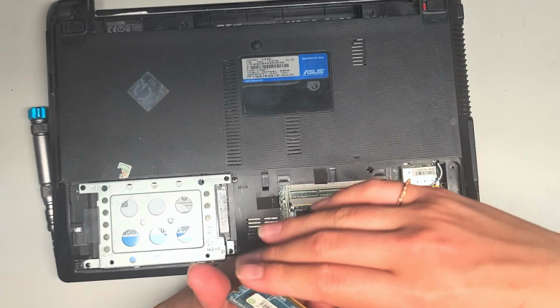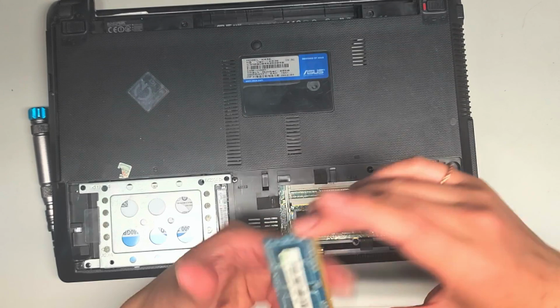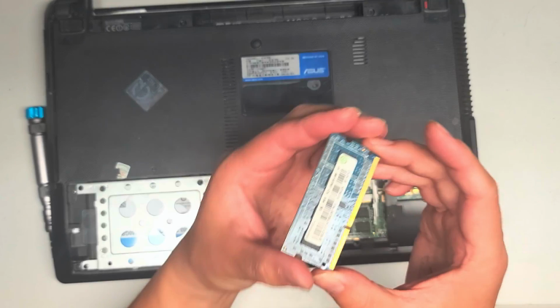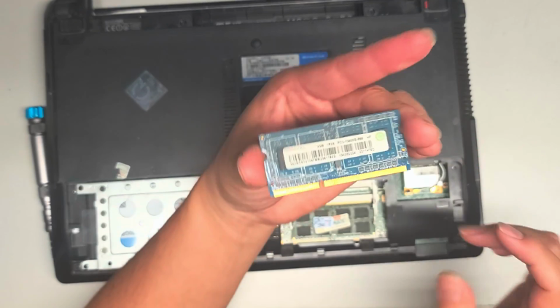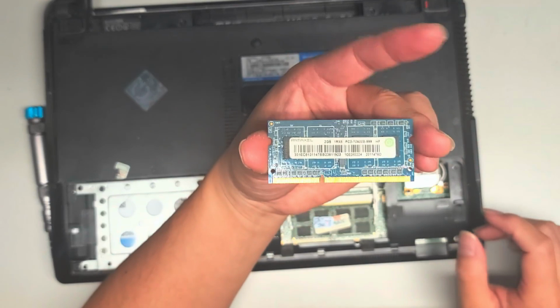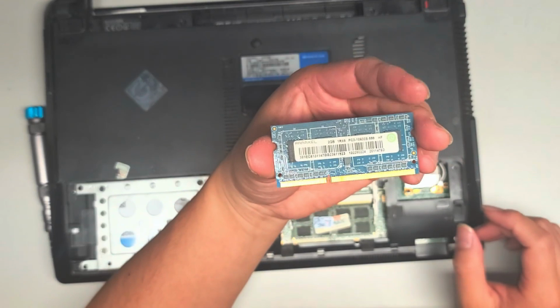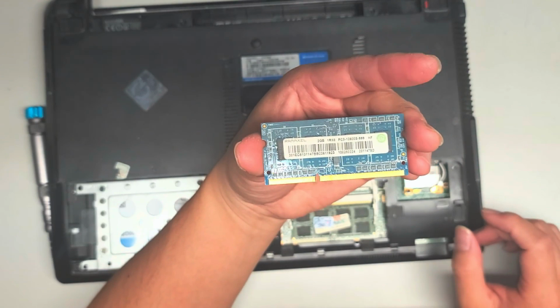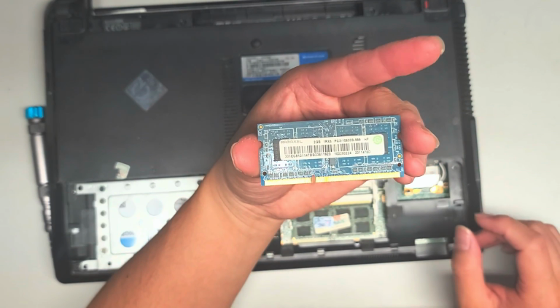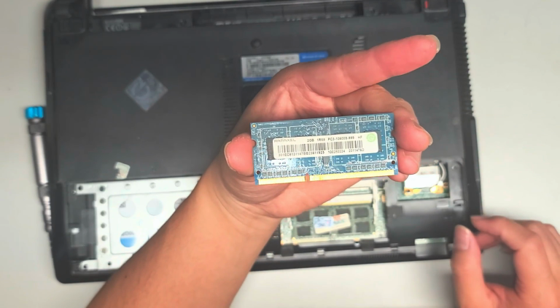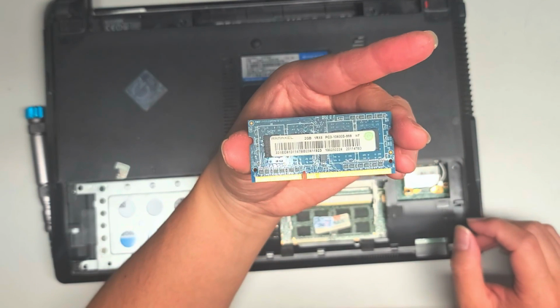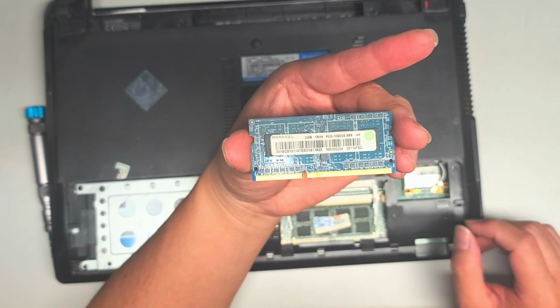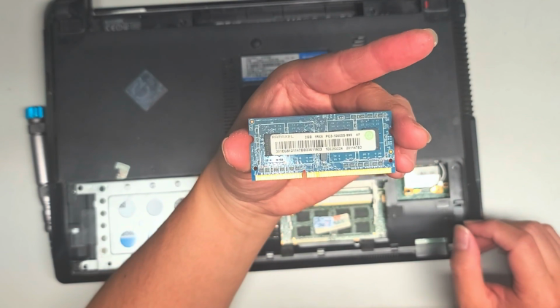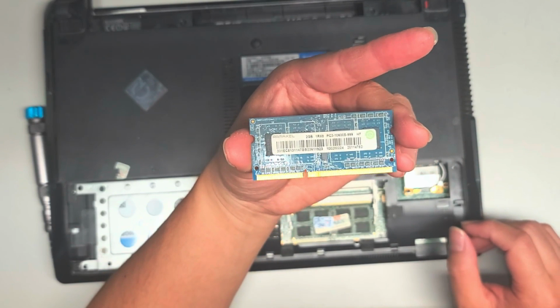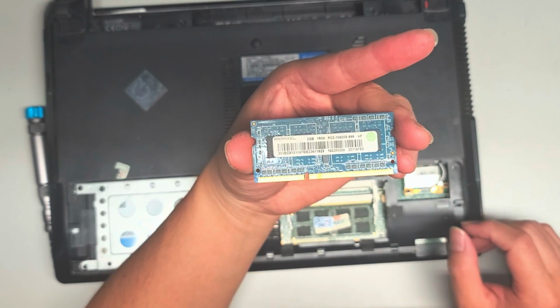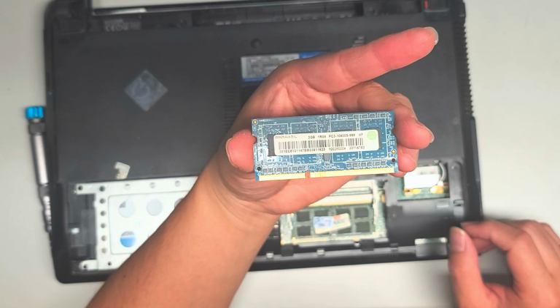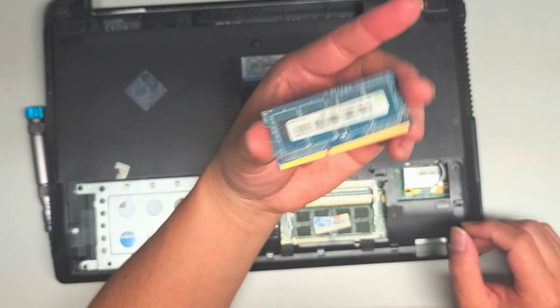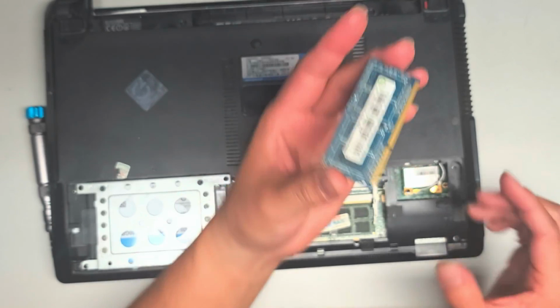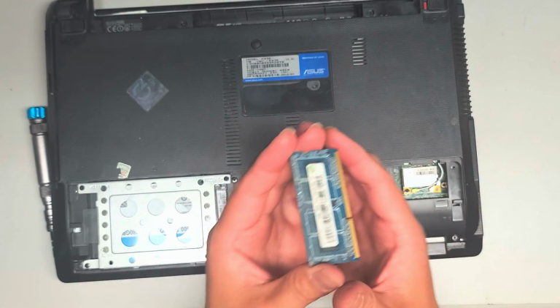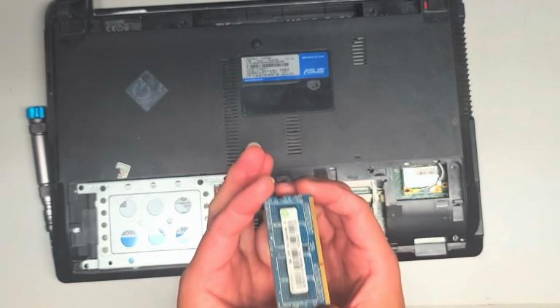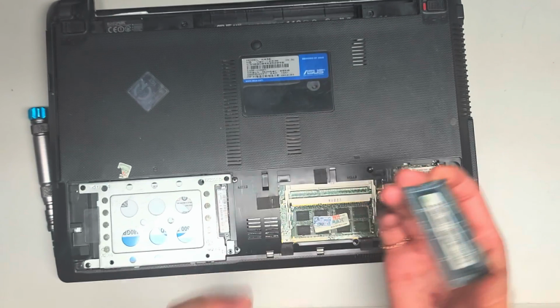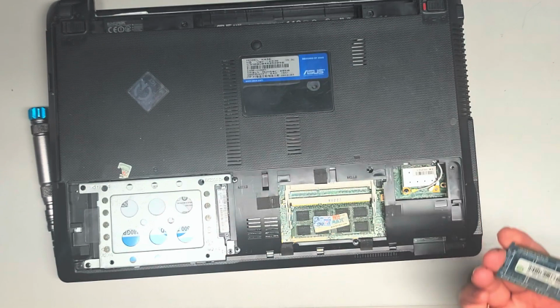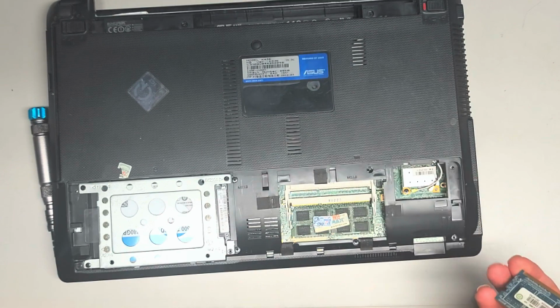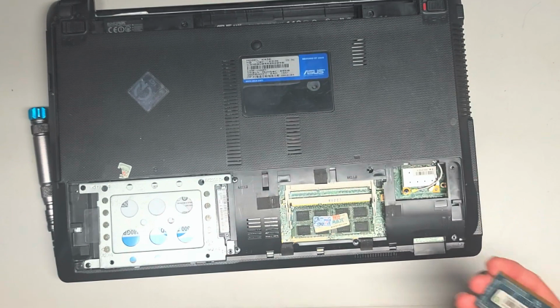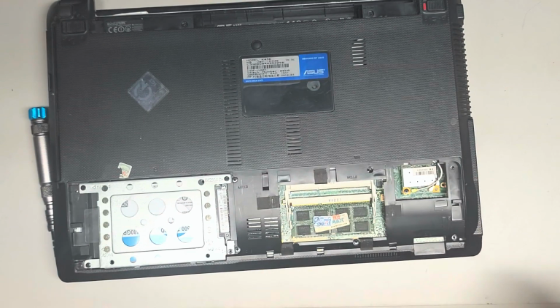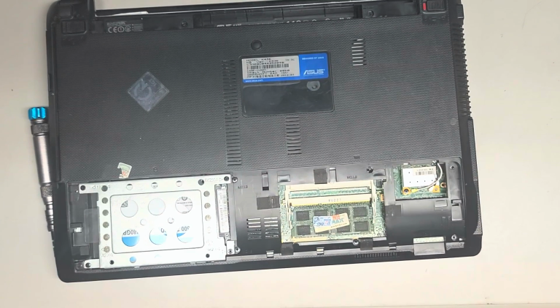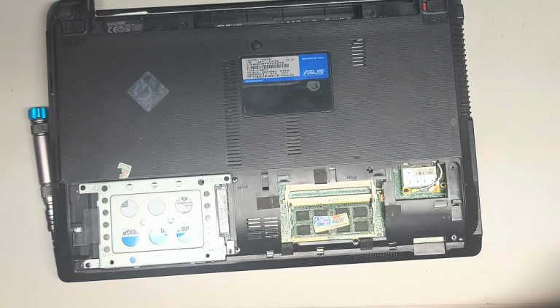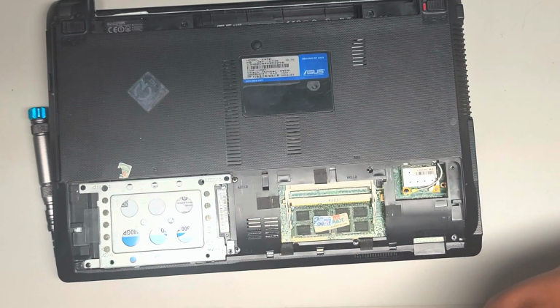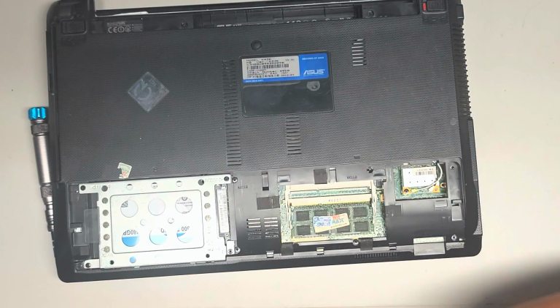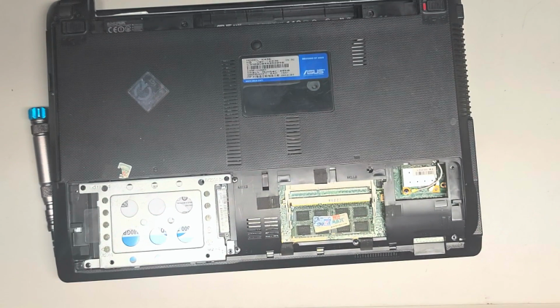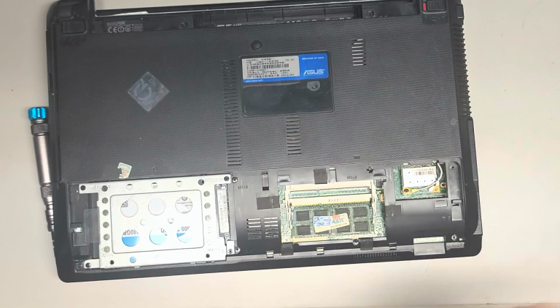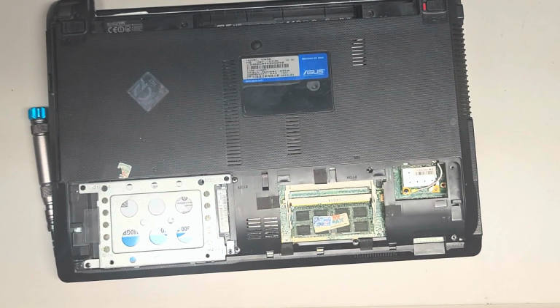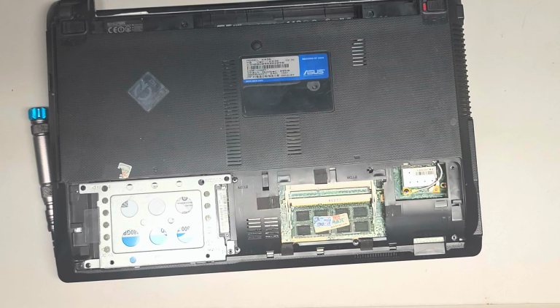So you can see the RAM — it's kind of dusty. It's PC3-10600S, so that's what you want: PC3-10600S. I'm going to clean the dust off of this.